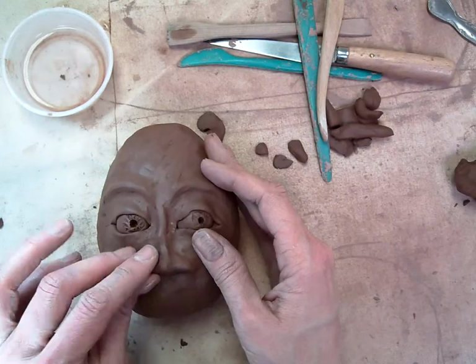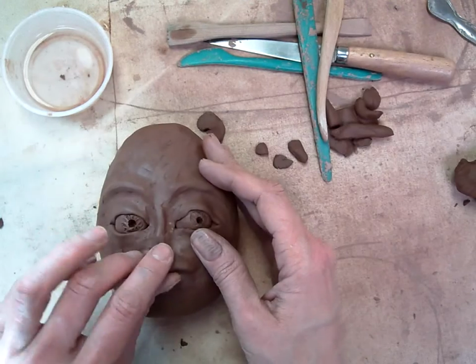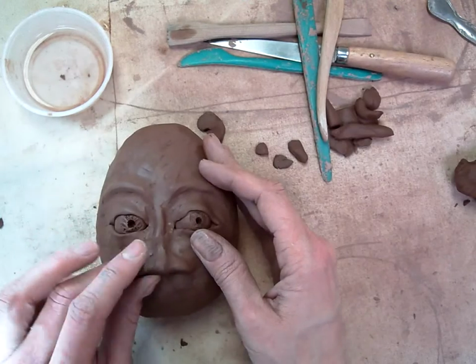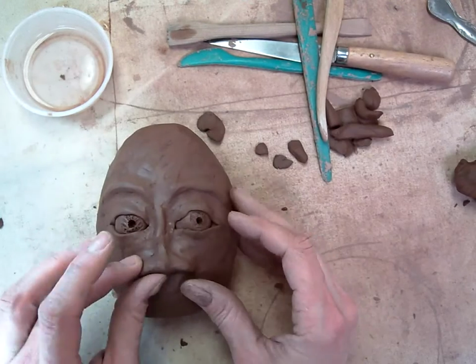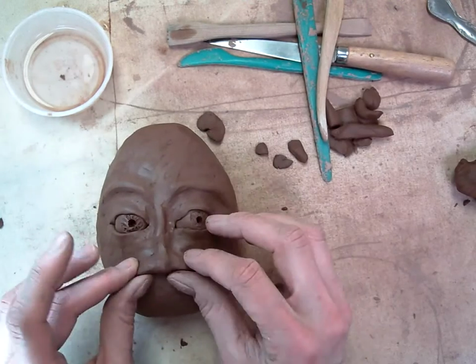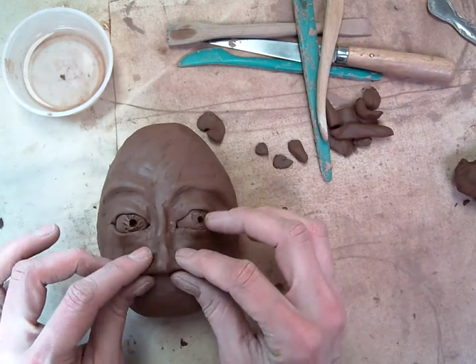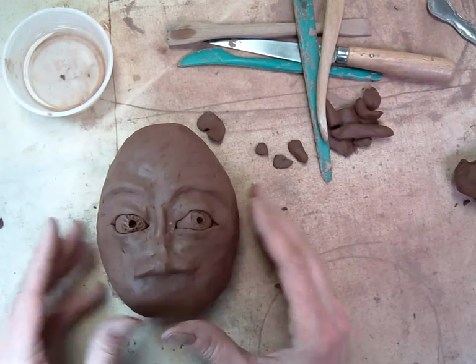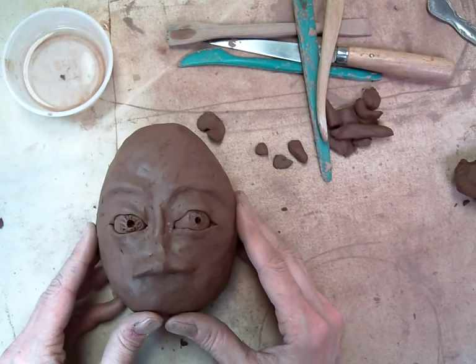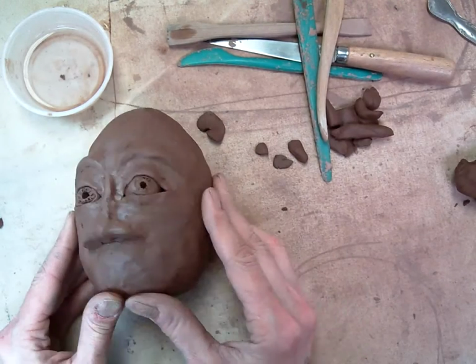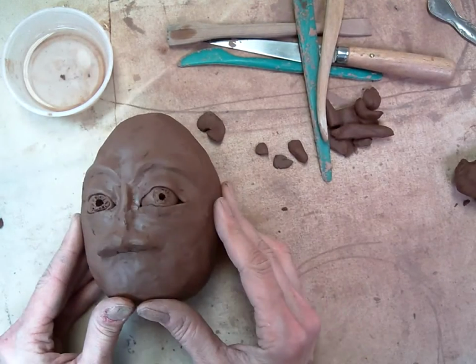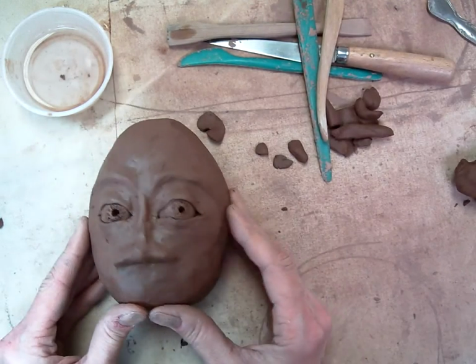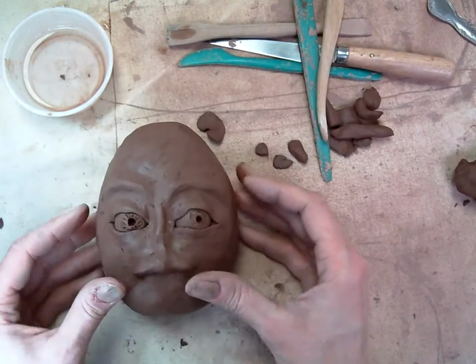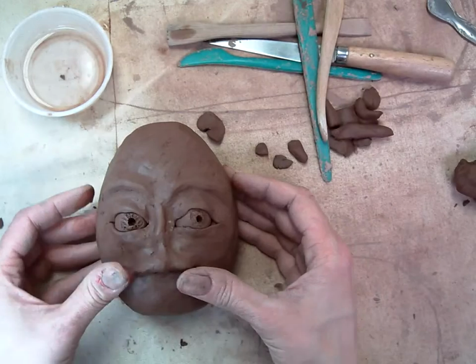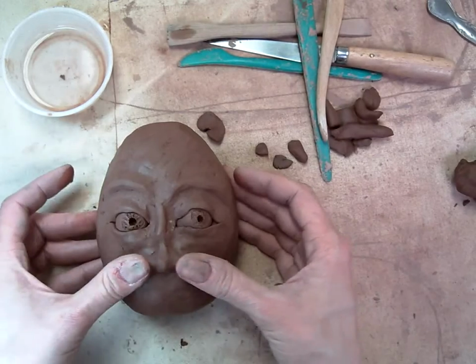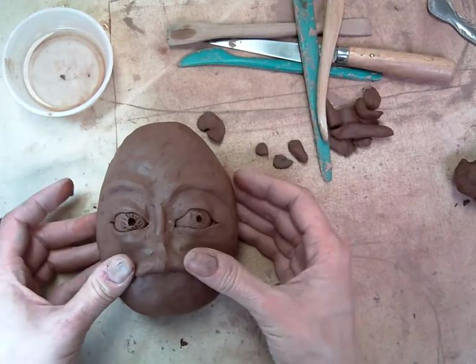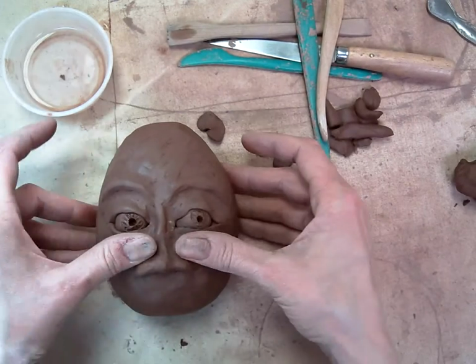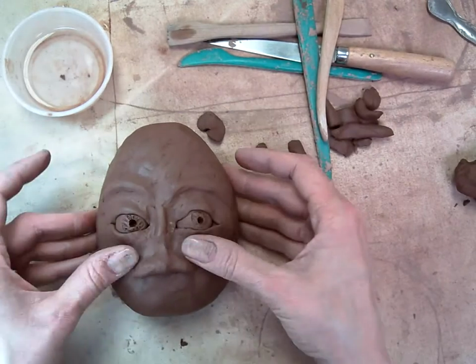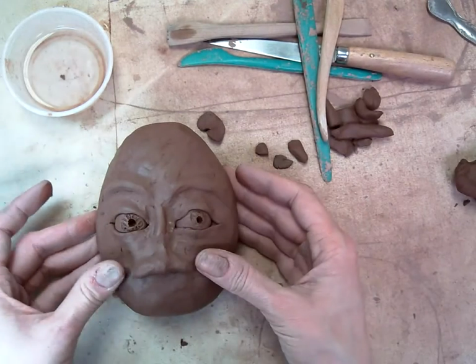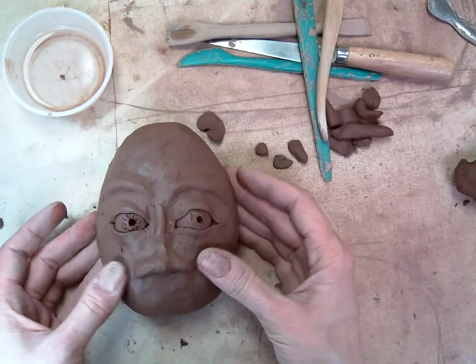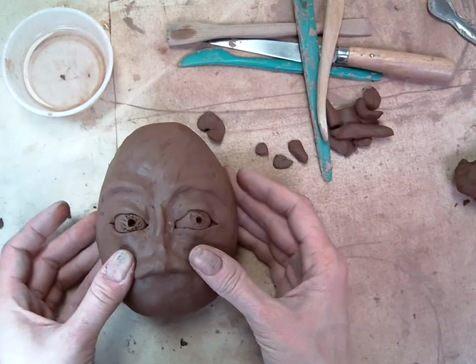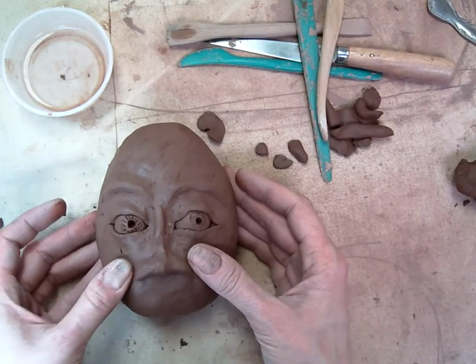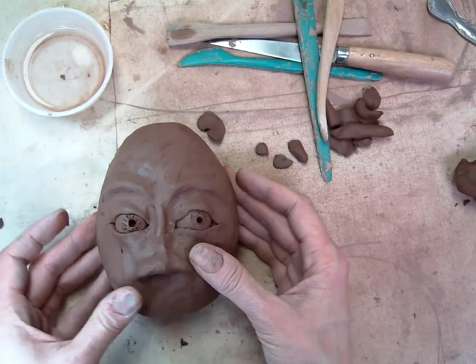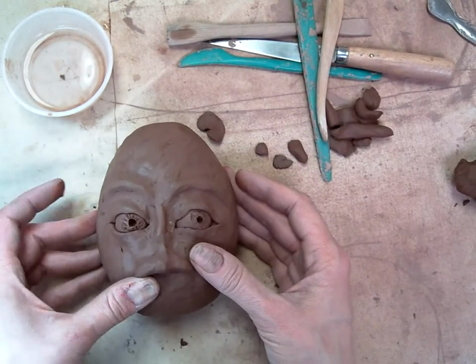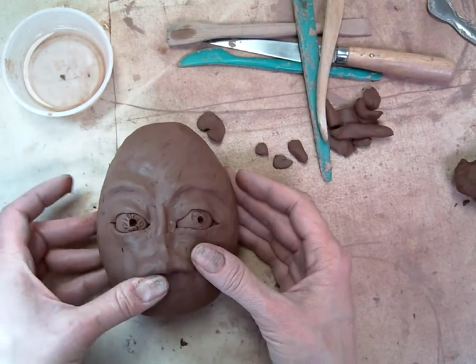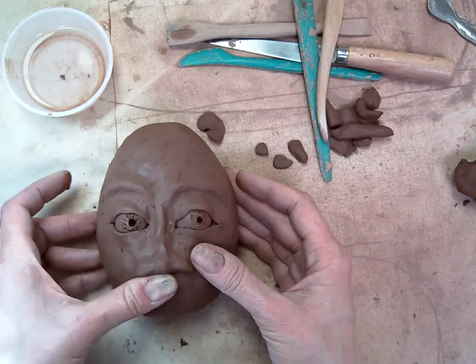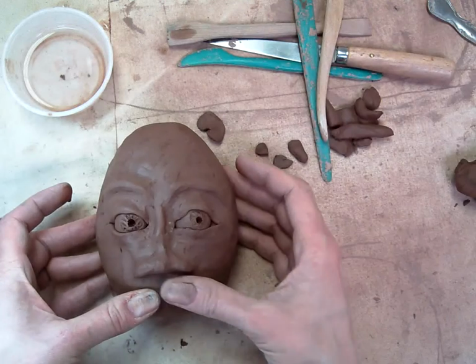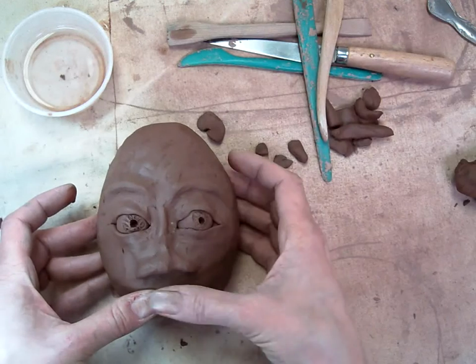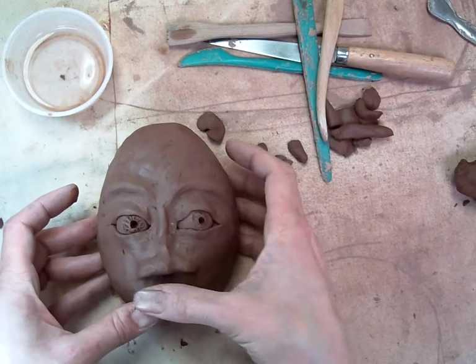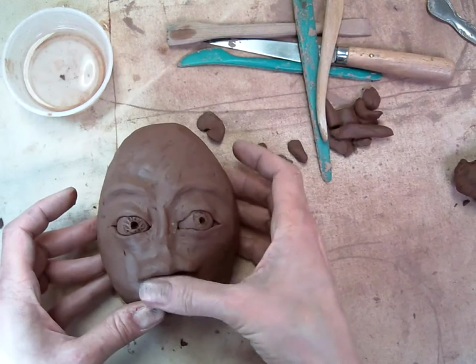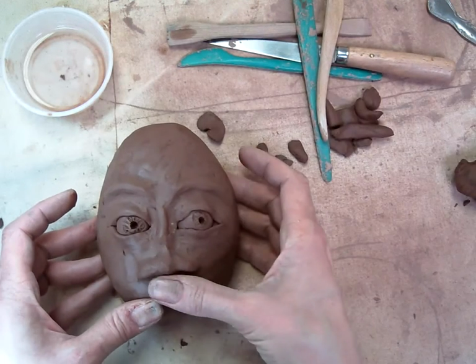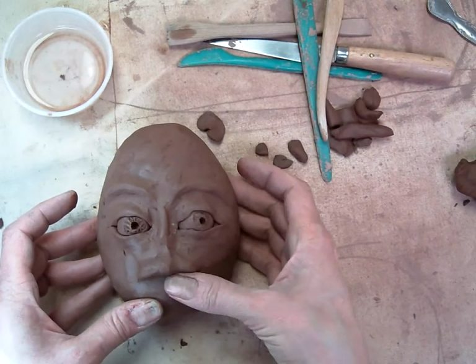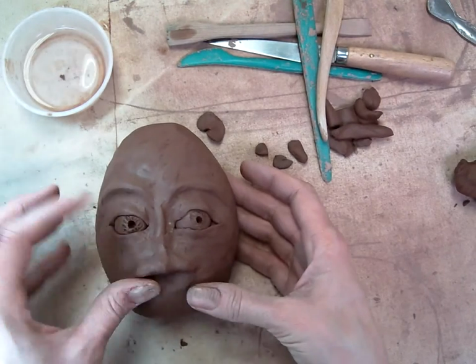I'm just taking a minute to sort of flatten out the bottom part of my nose so that when I make the nose holes, I don't have too rounded of edges on the bottom. I'm going to blend in on the bottom.